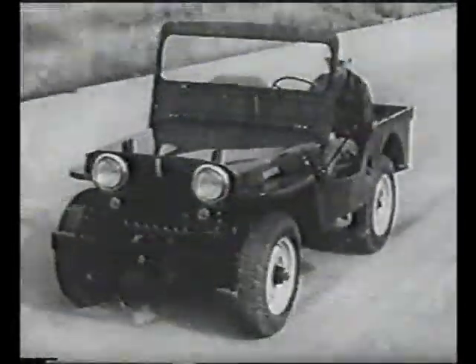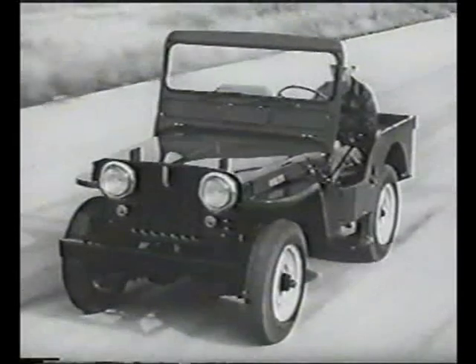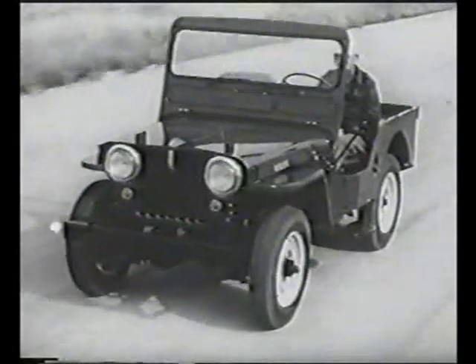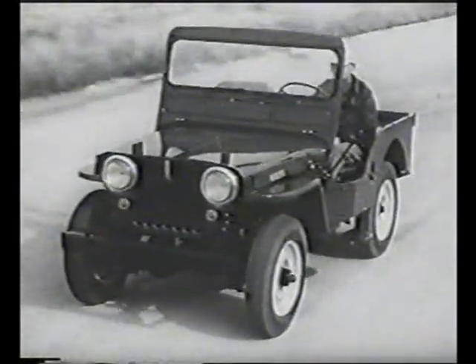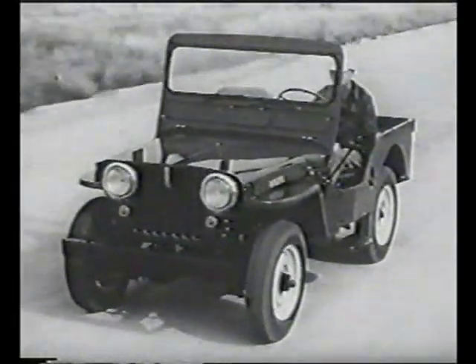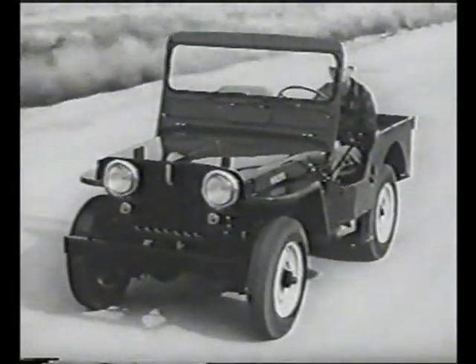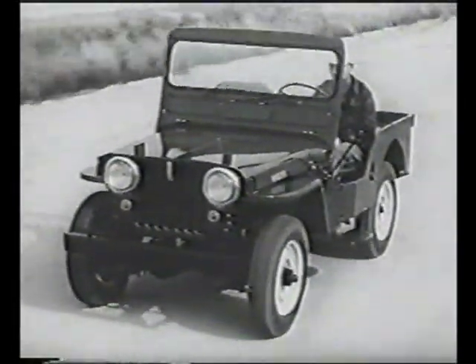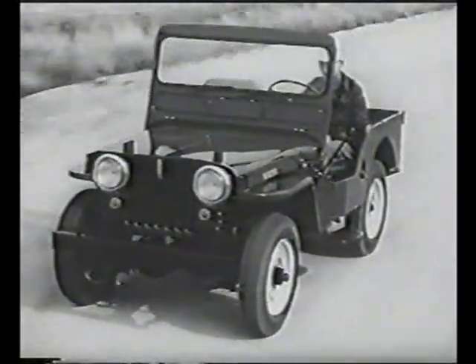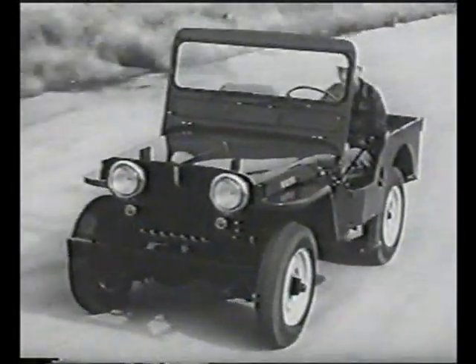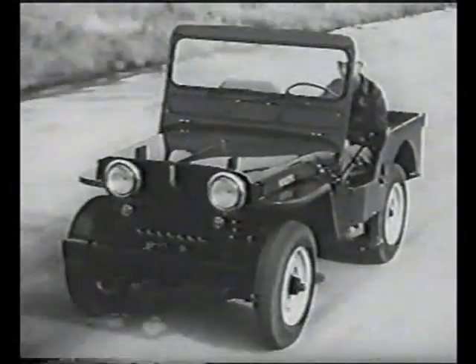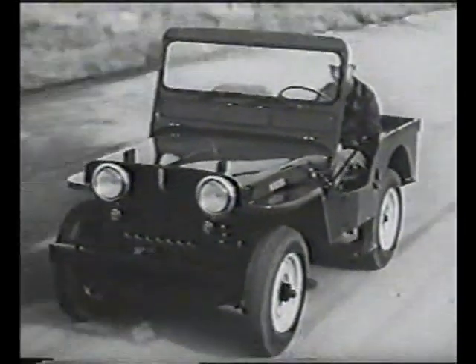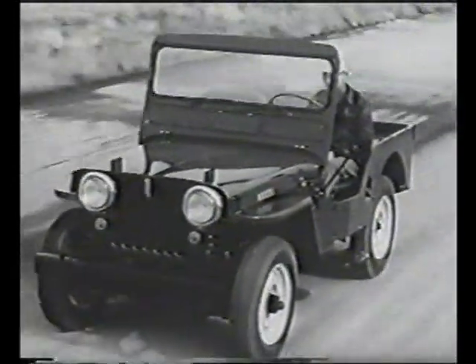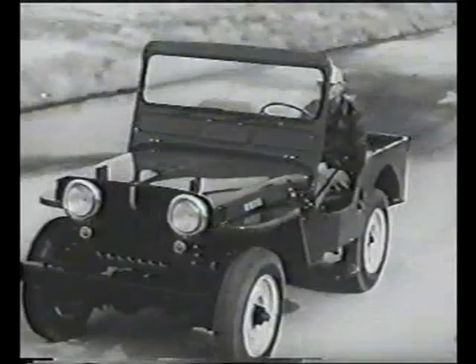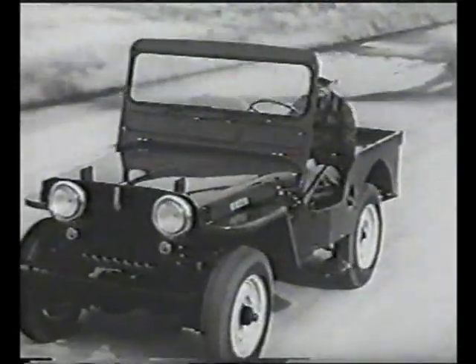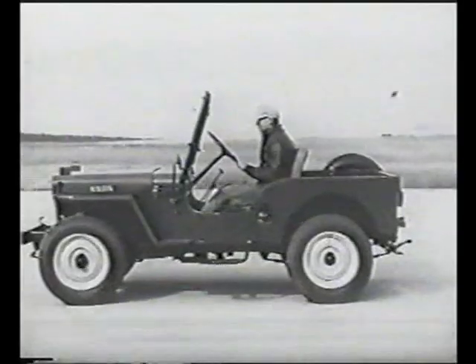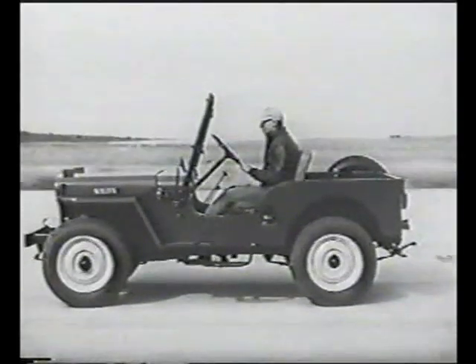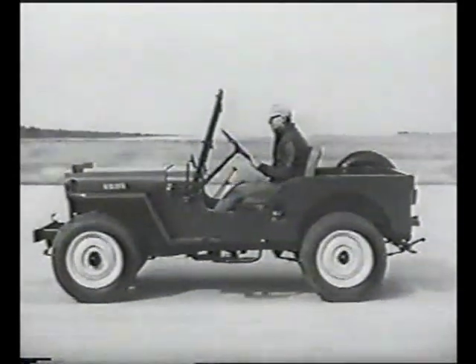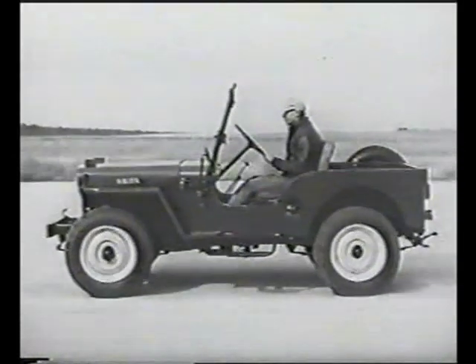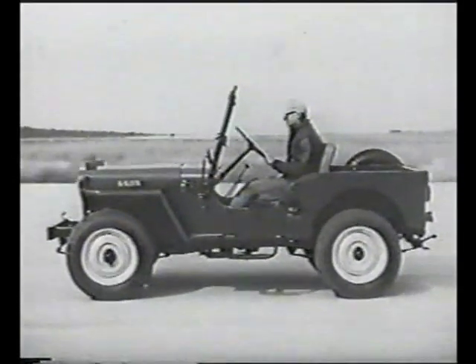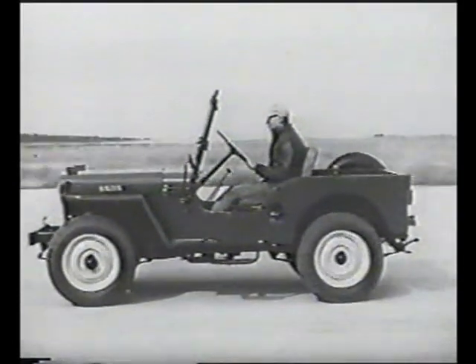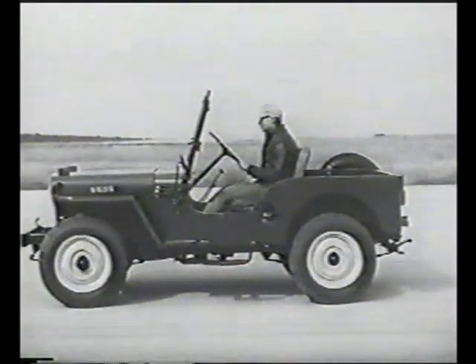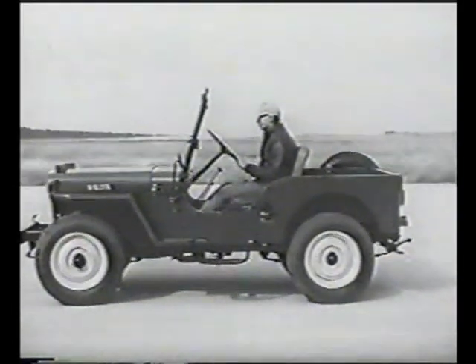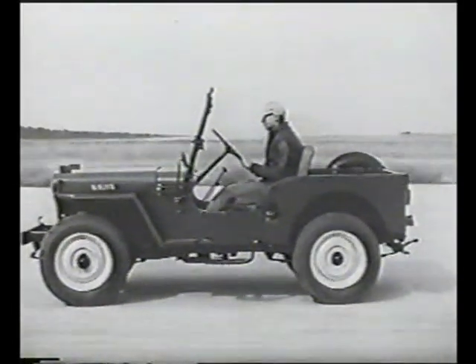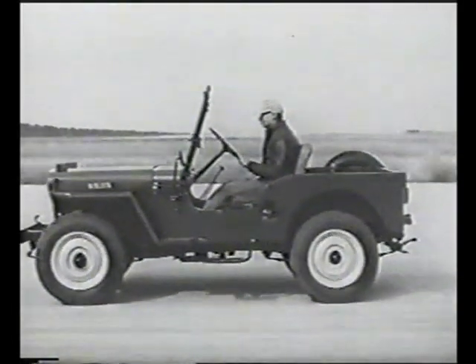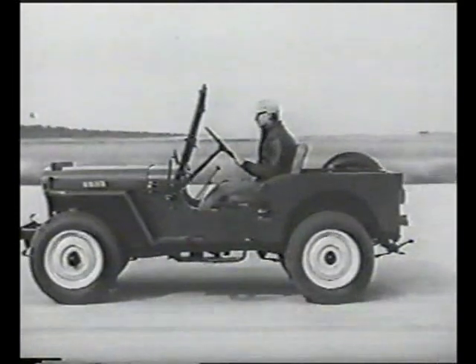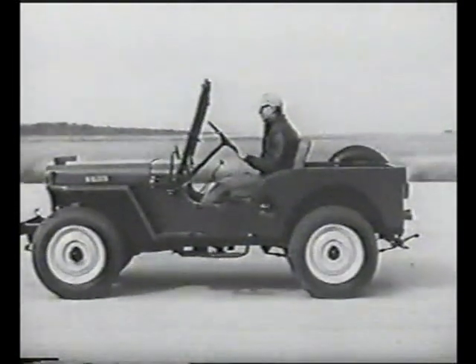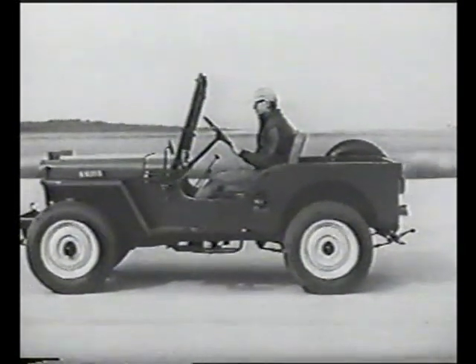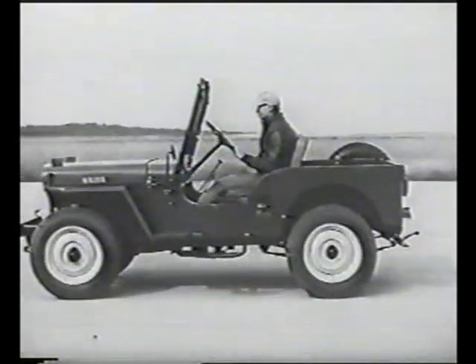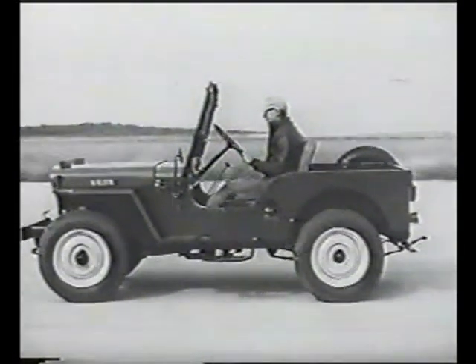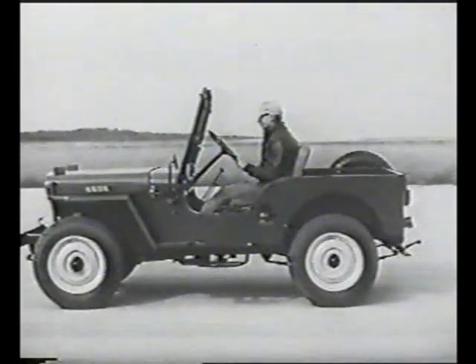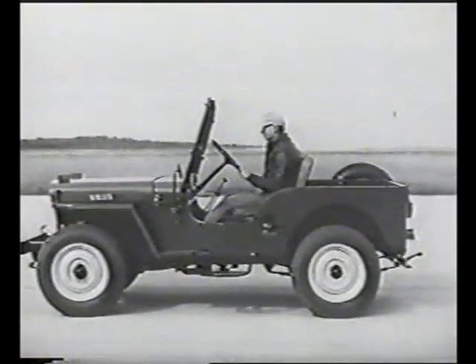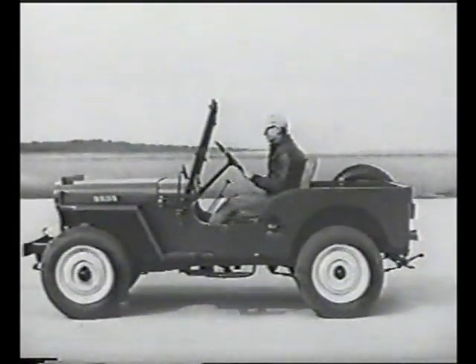How has the astounding new jeep been received? The first year, Willys planned to build 12,000. That year, the public demanded 72,000. Never before has any new motor vehicle had such instant and wide acceptance.